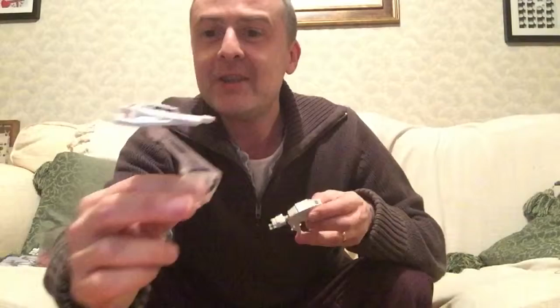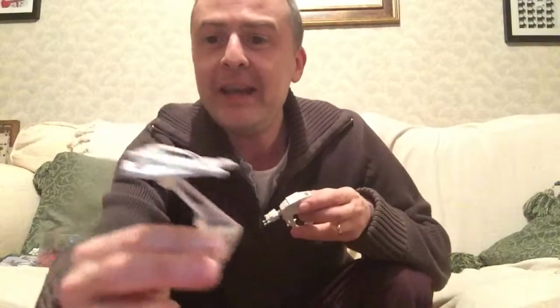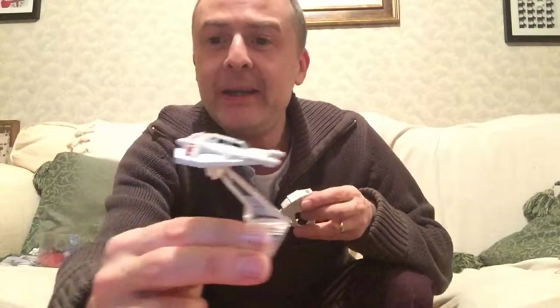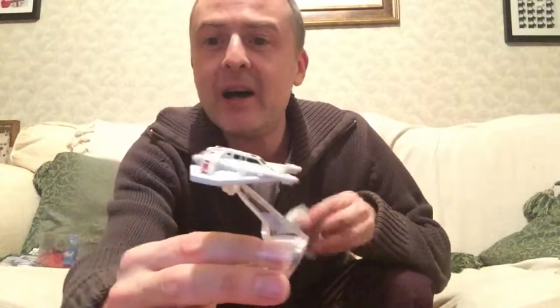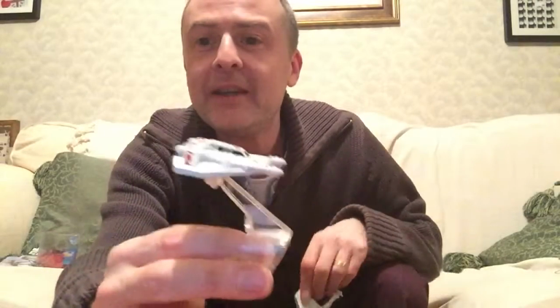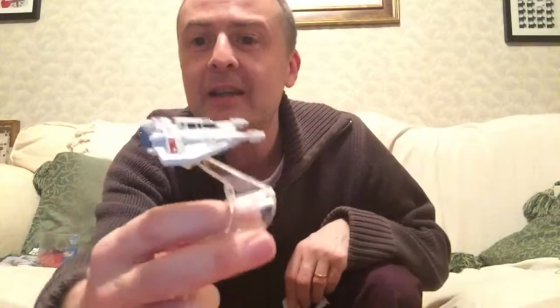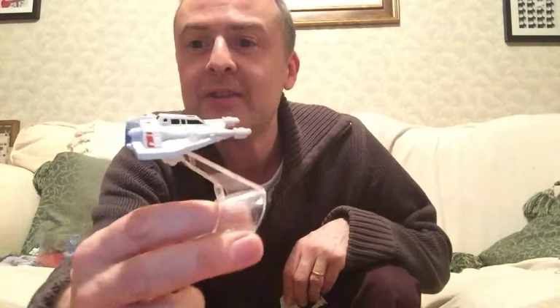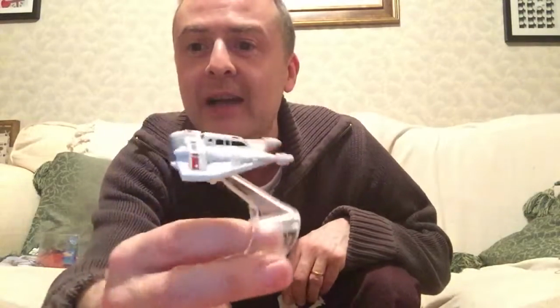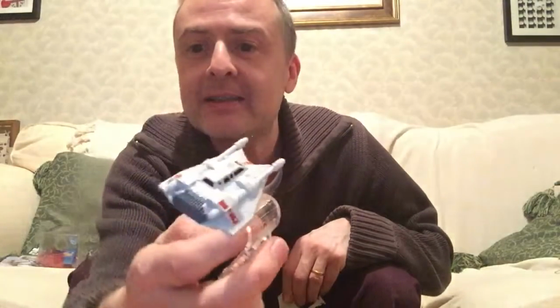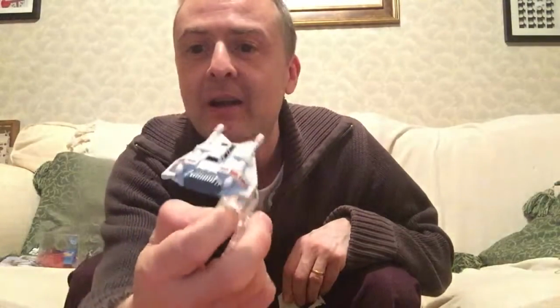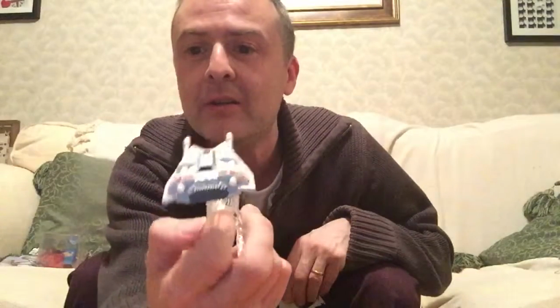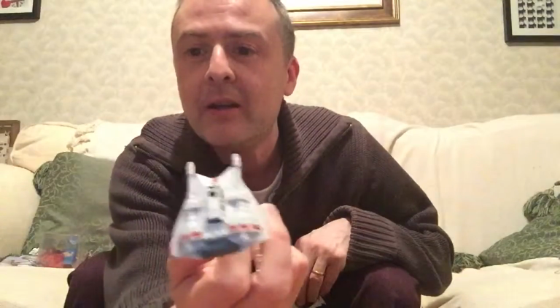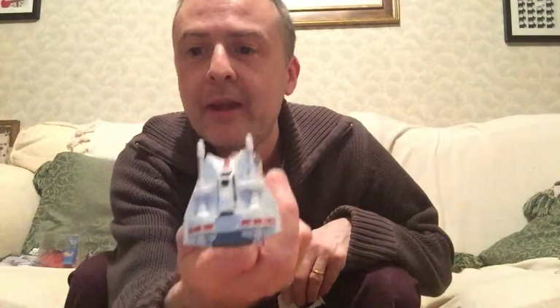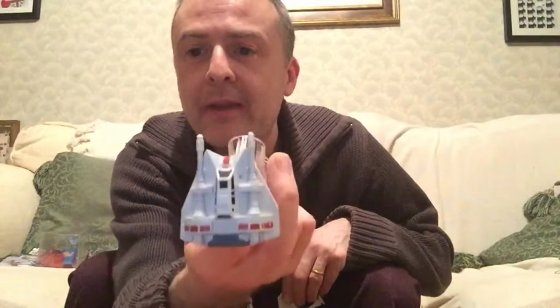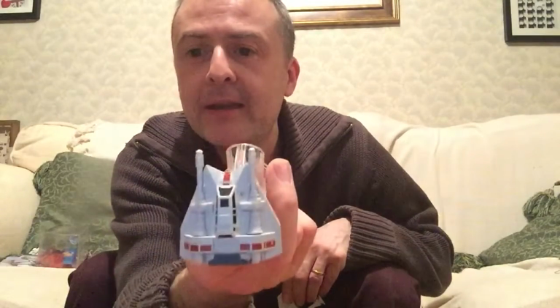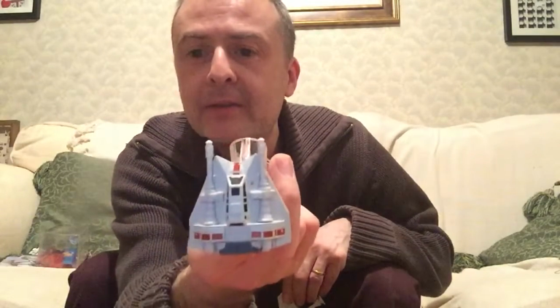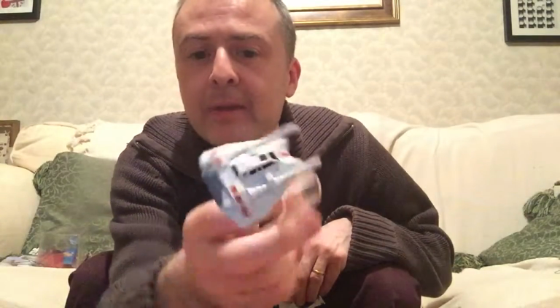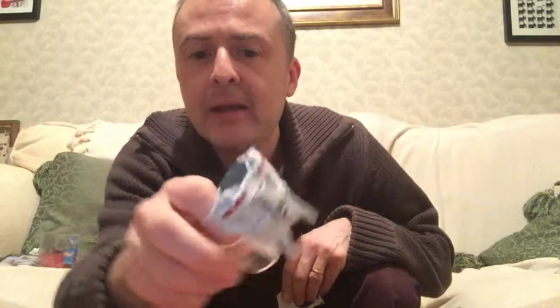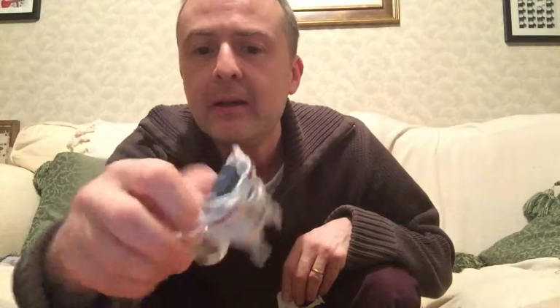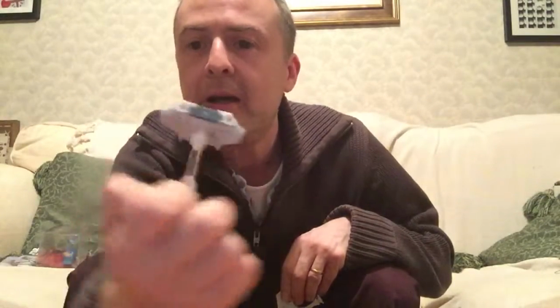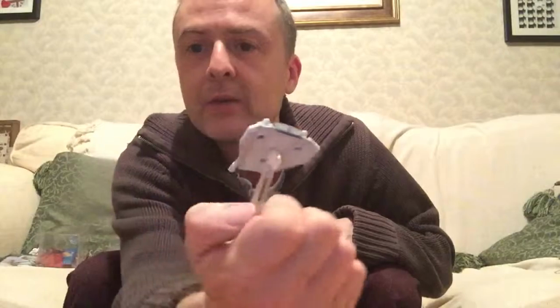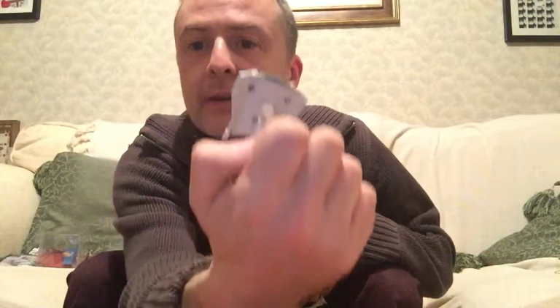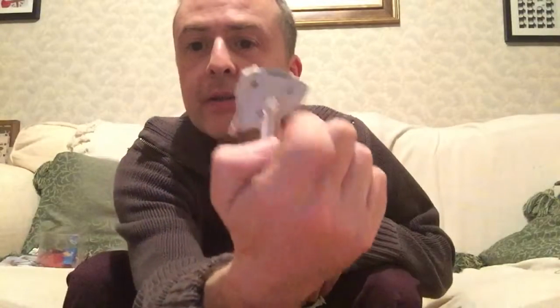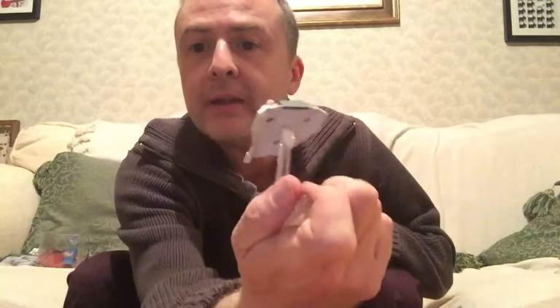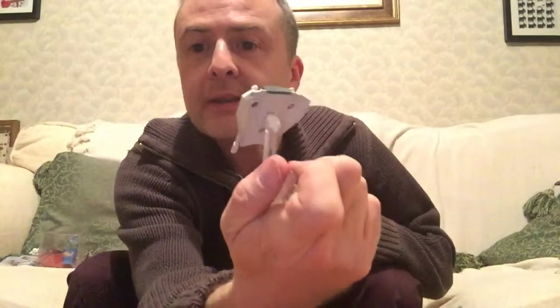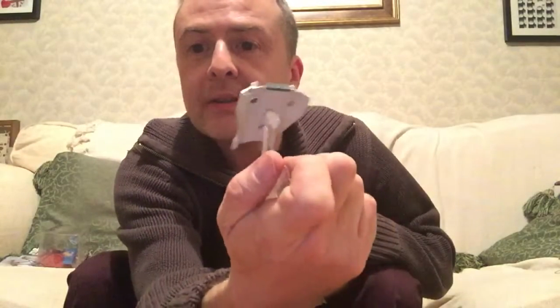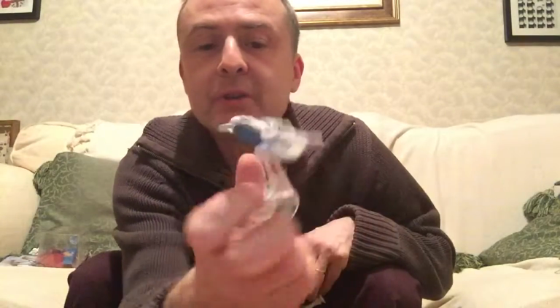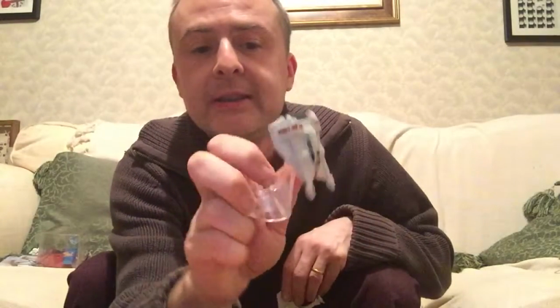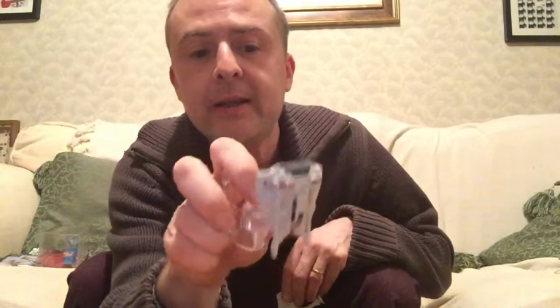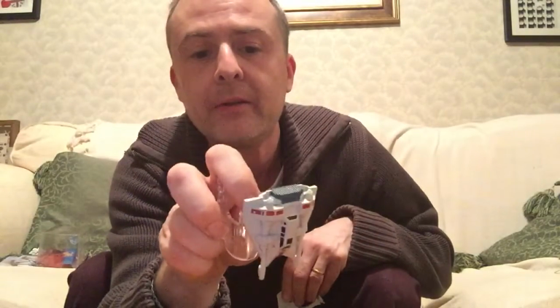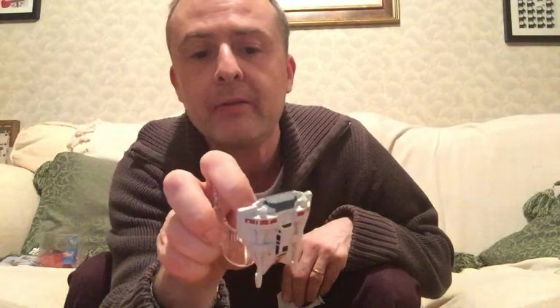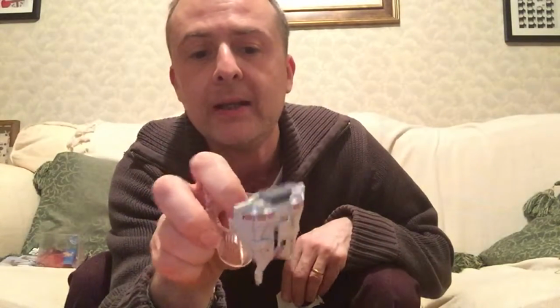So here we are - there's a closer look at it. There it is from there. Have a look at the underneath. There's not that much detailing on there, really.